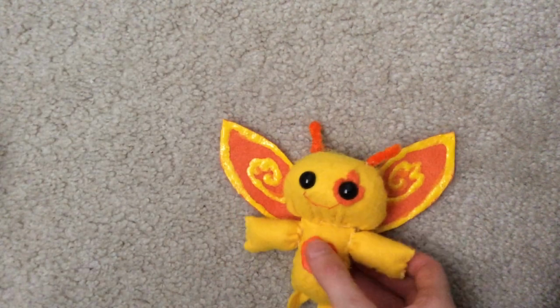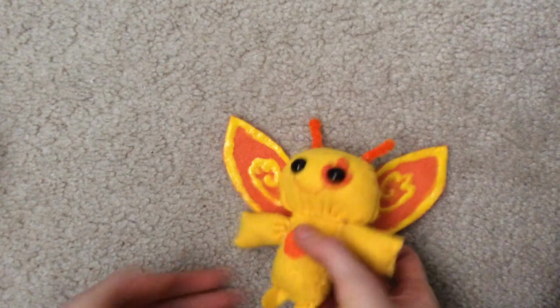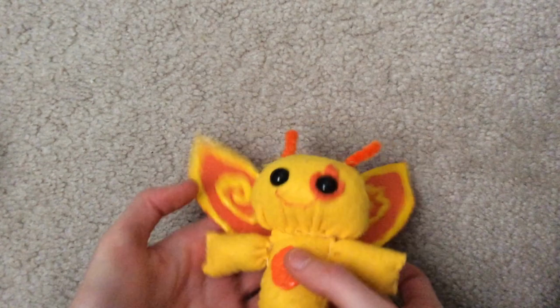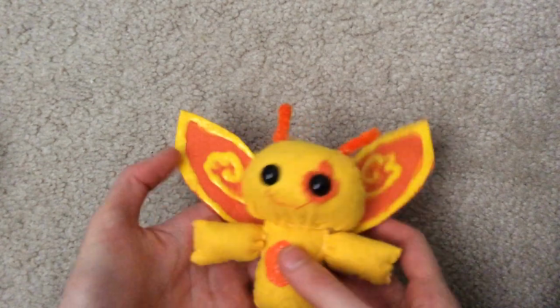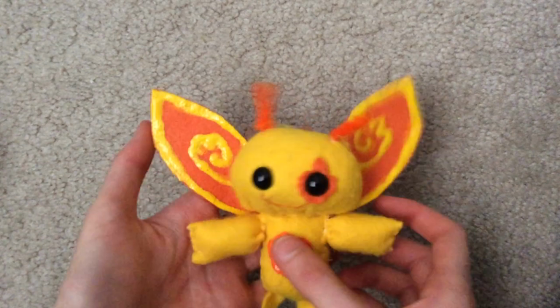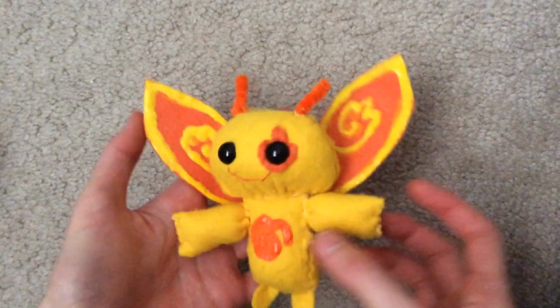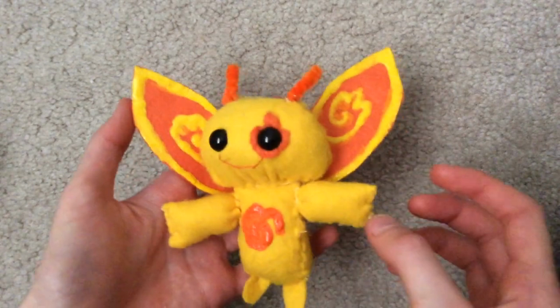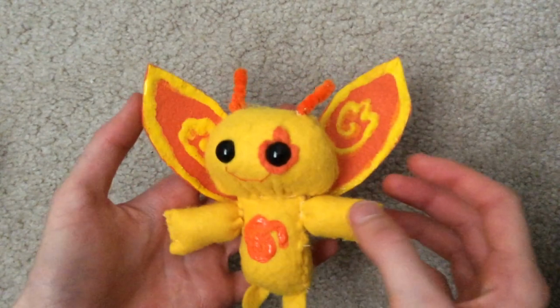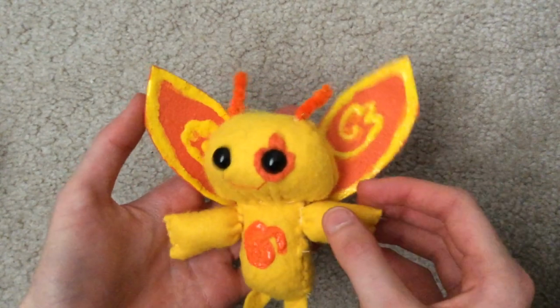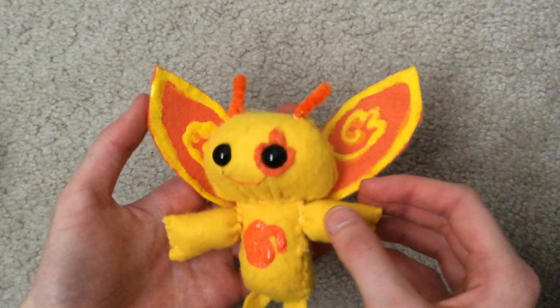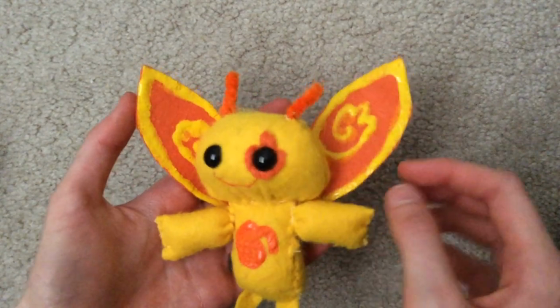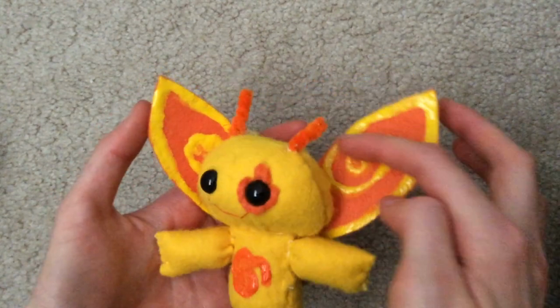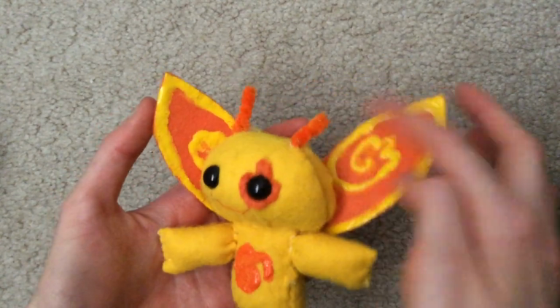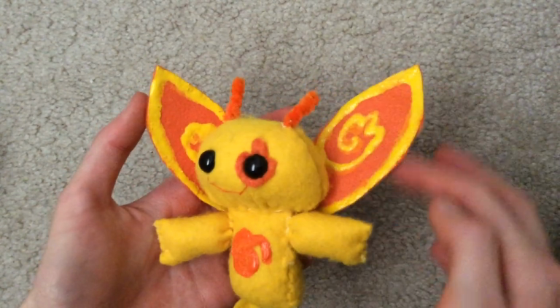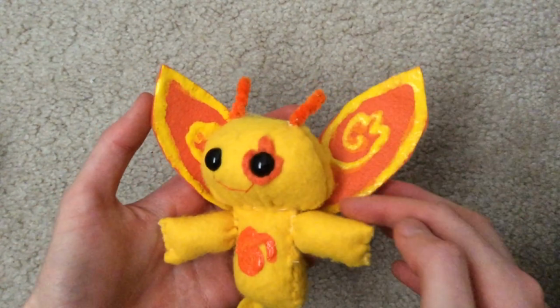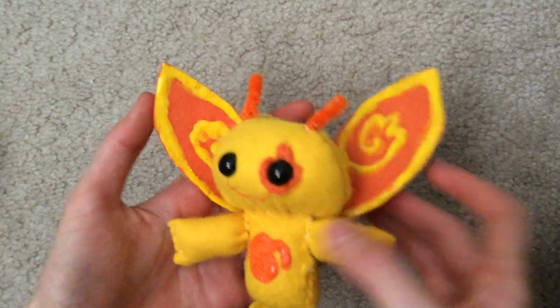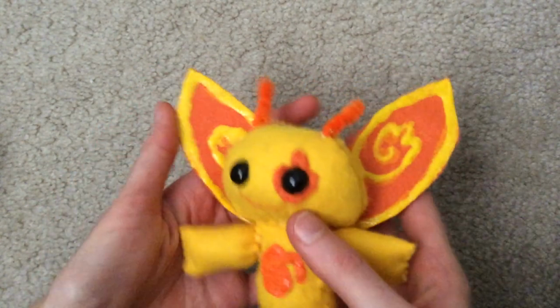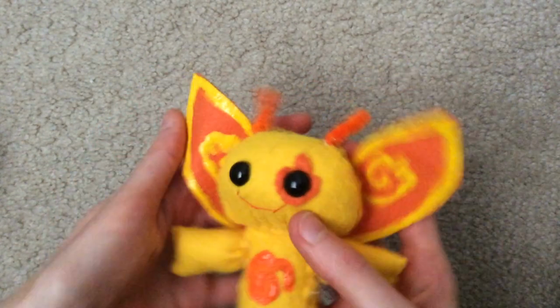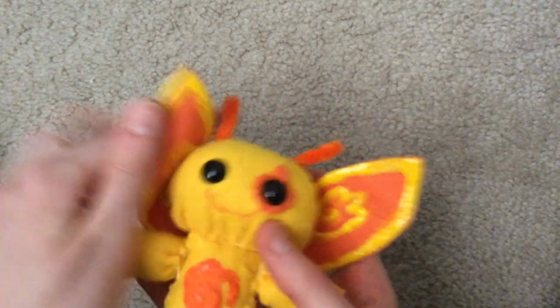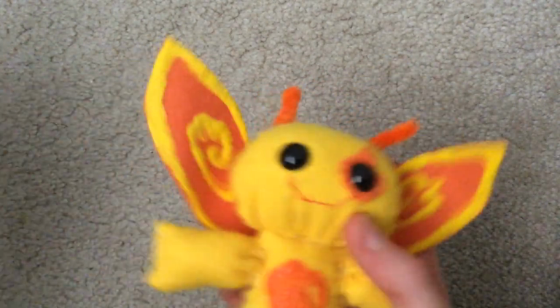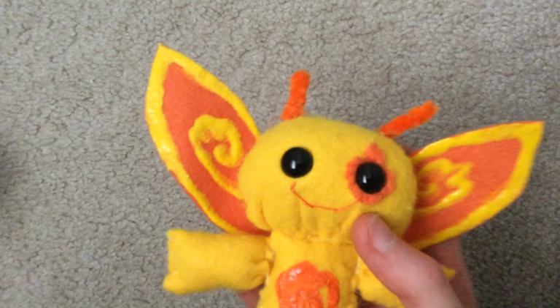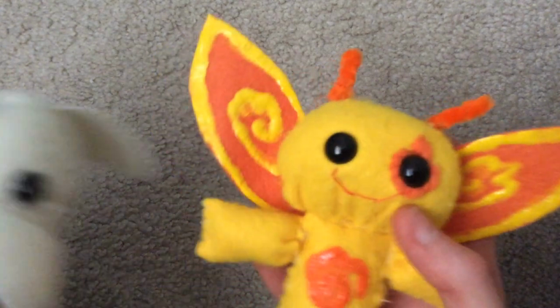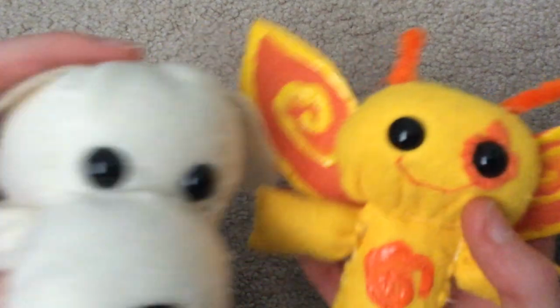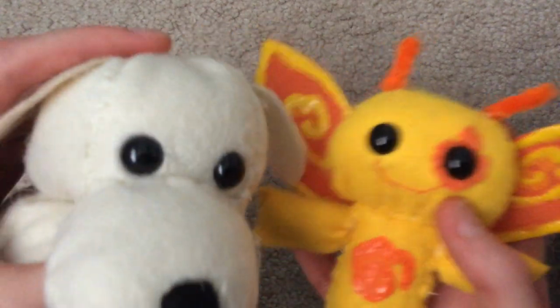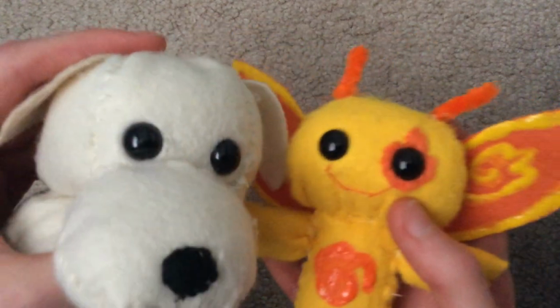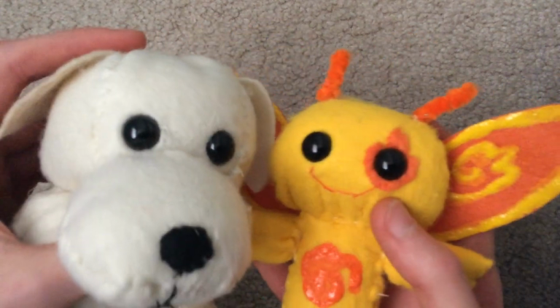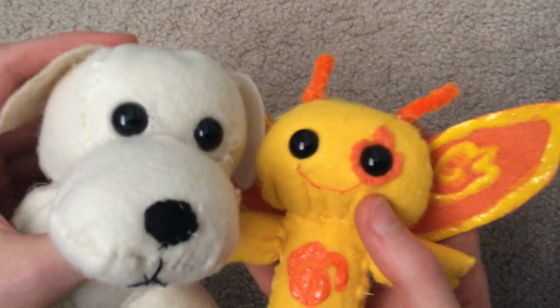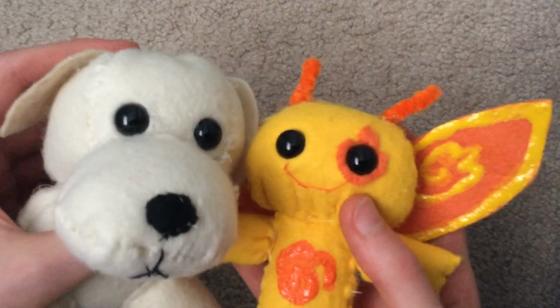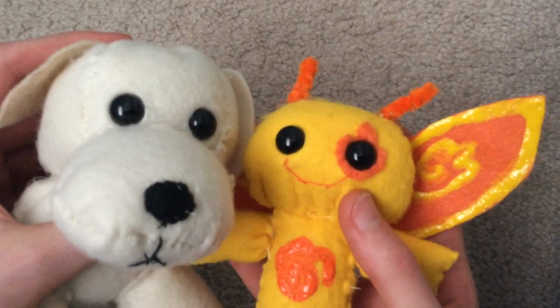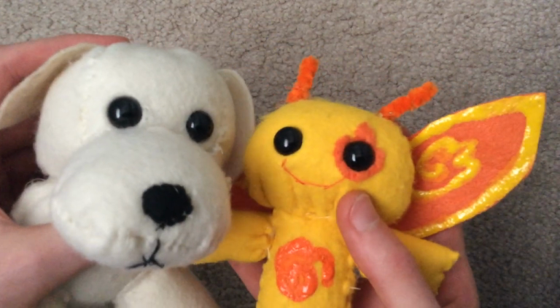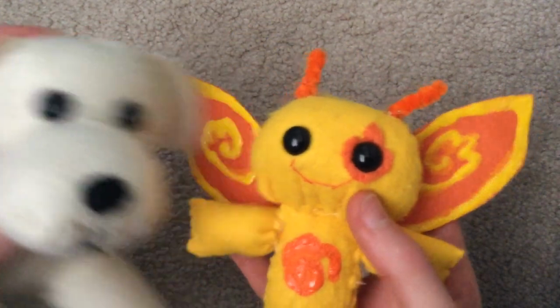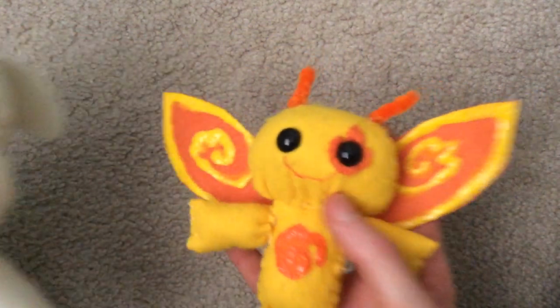And this is a Webkinz Dalmatian that I made using felt and I used puffy paint for the details. And if you would like to buy these eyes, you can buy them at your local craft store.